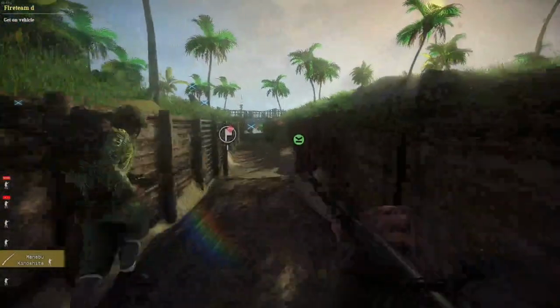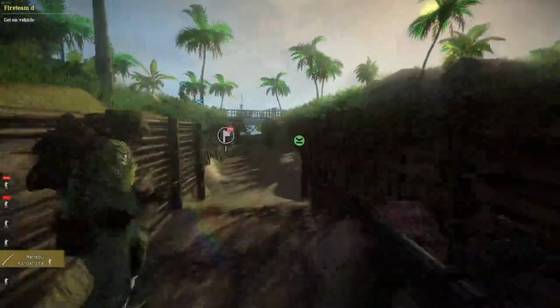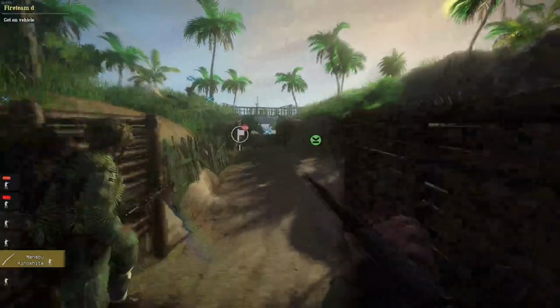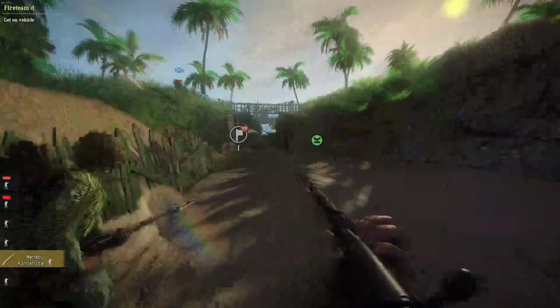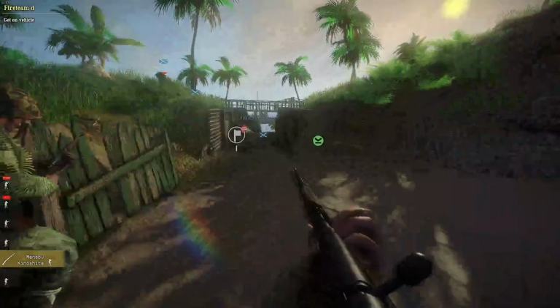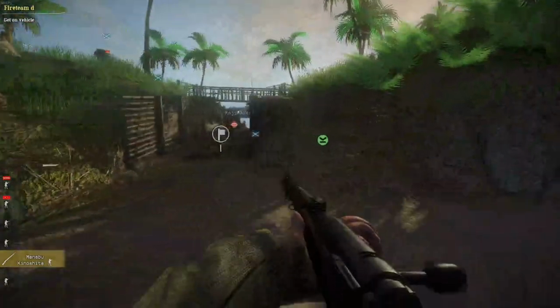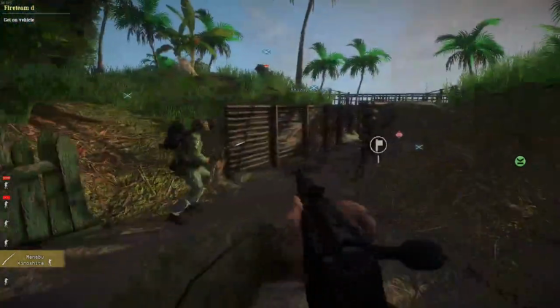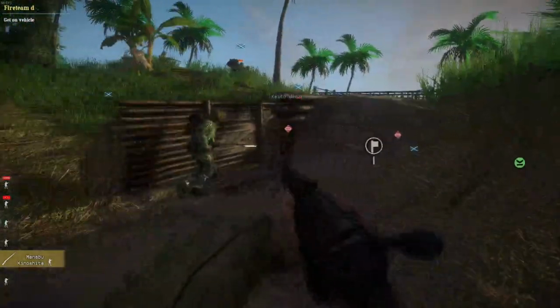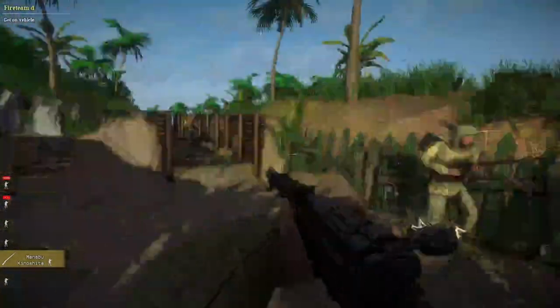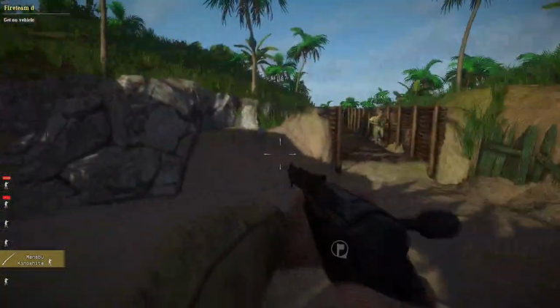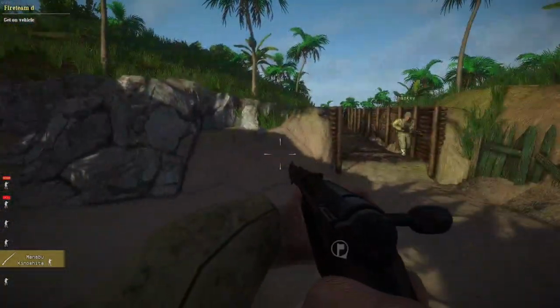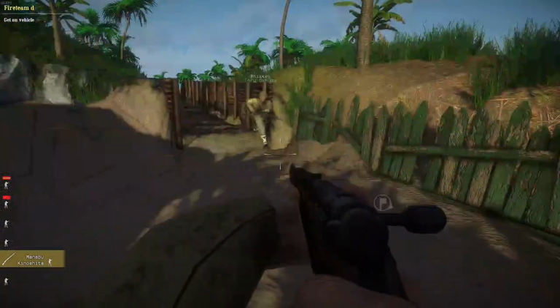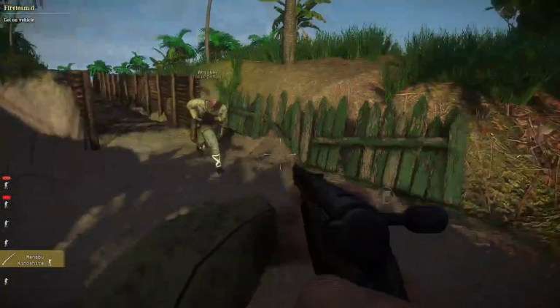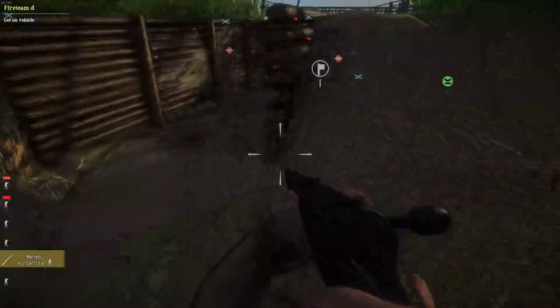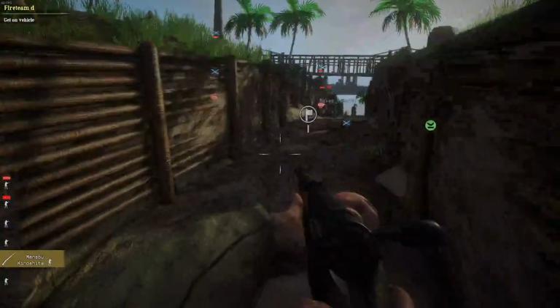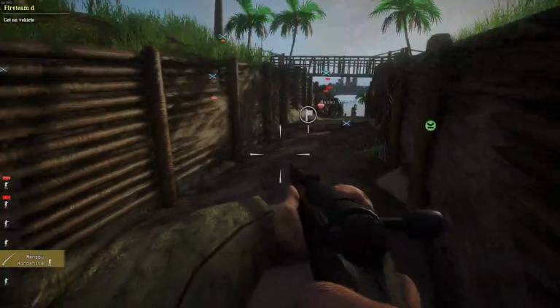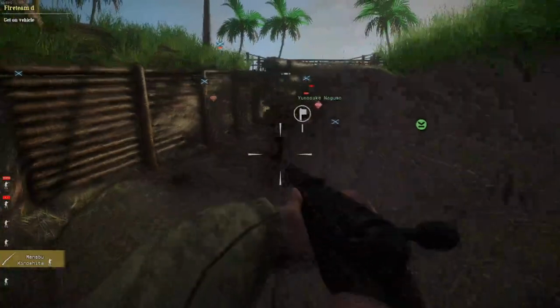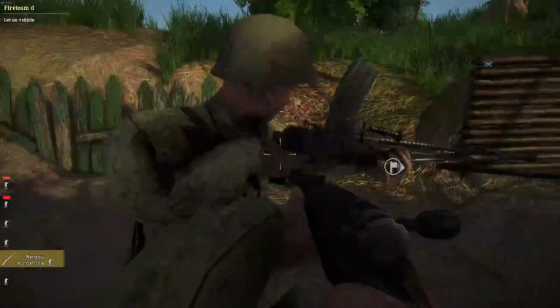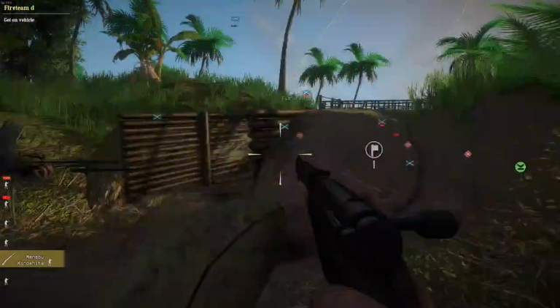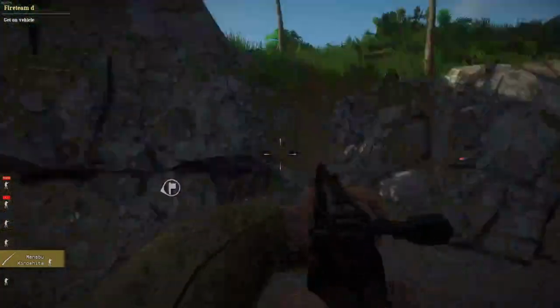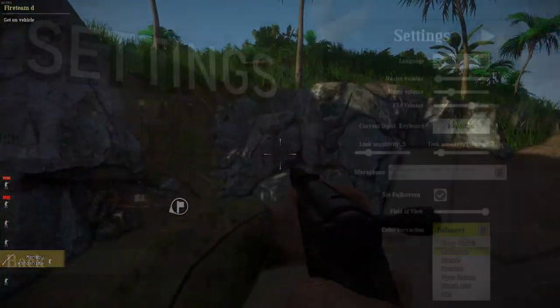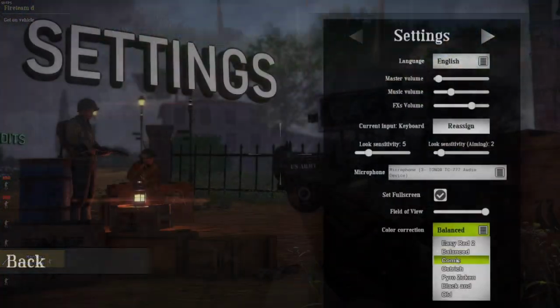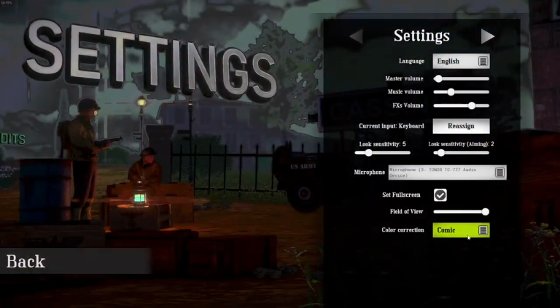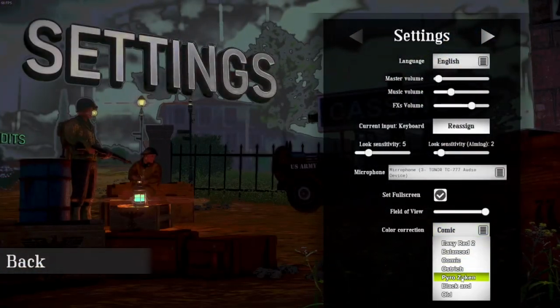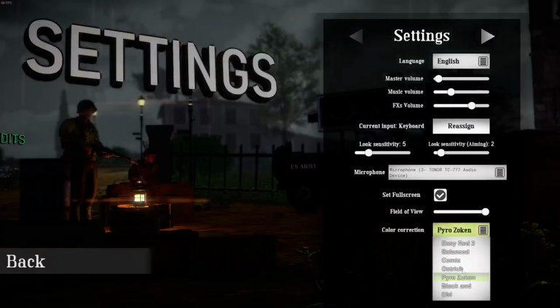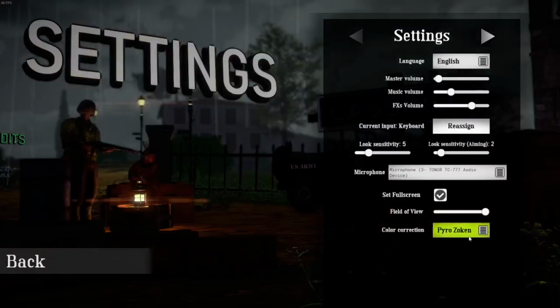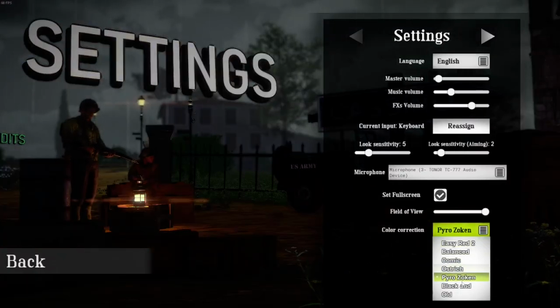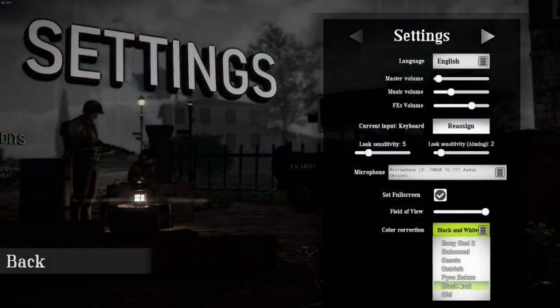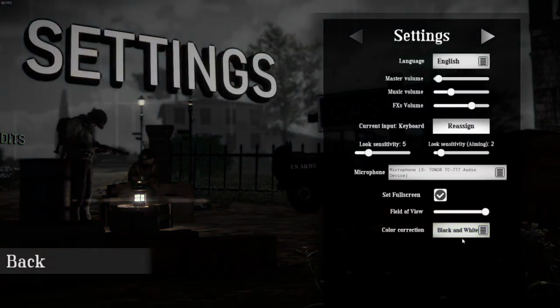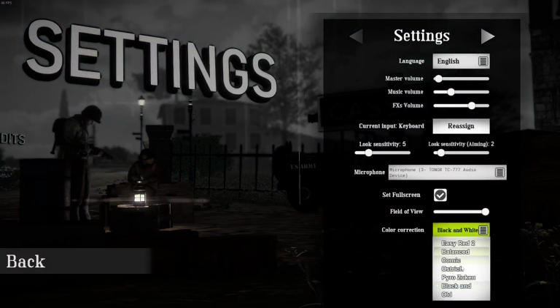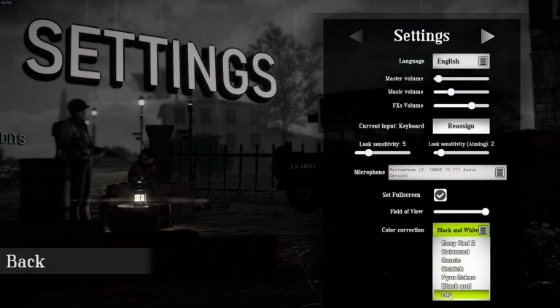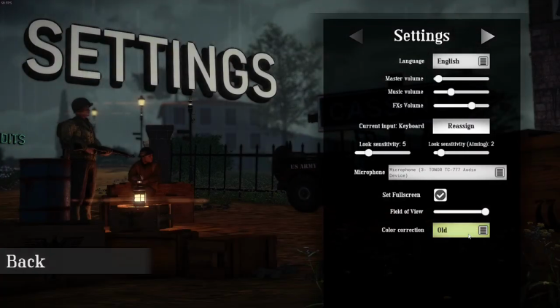On the surface, Easy Red 2 seems shallow. Graphically, it looks like it's out of another decade, but I think that's a large part of the charm. Graphic settings aren't super configurable, but you can change the color correction mode, which is a feature that more games should have.